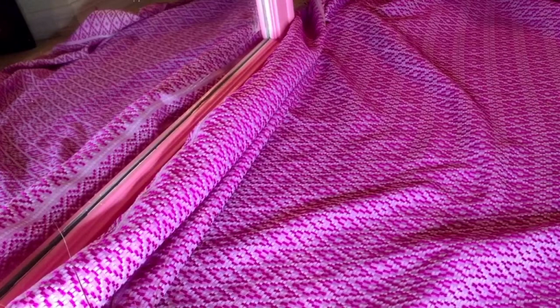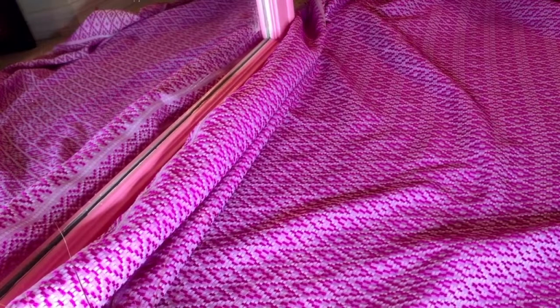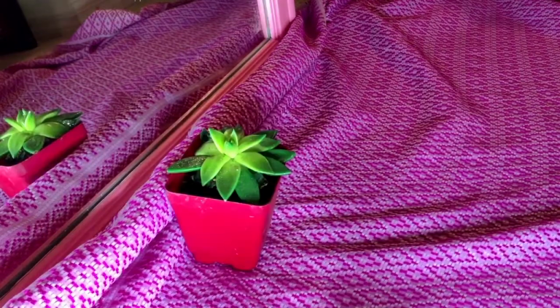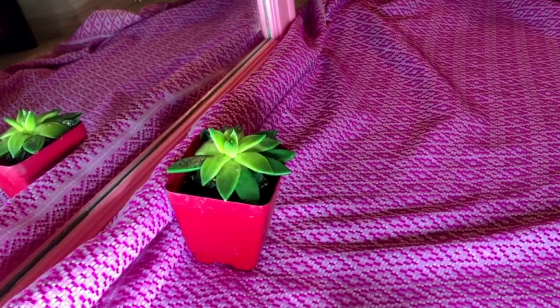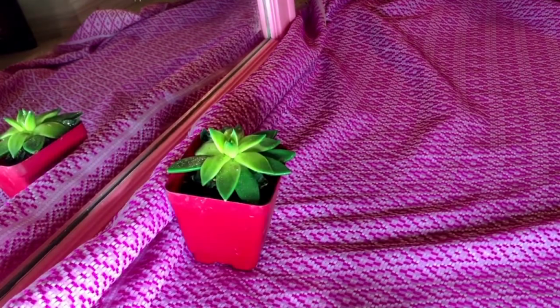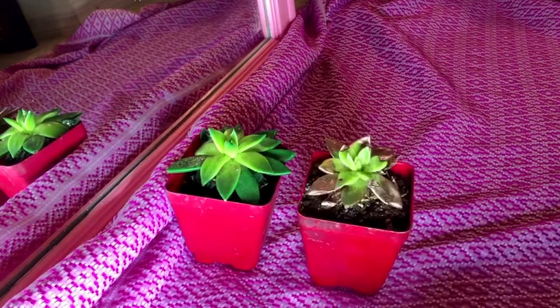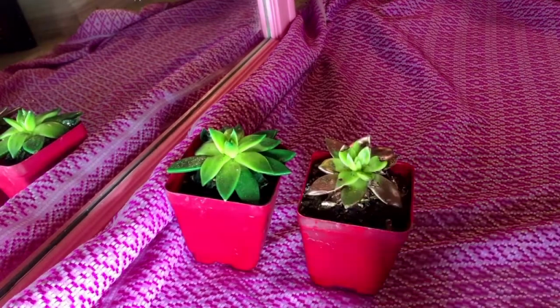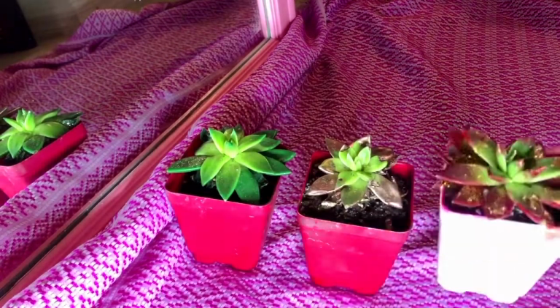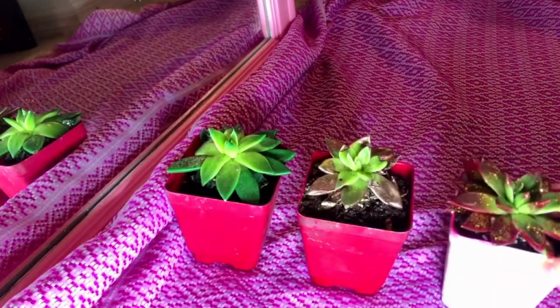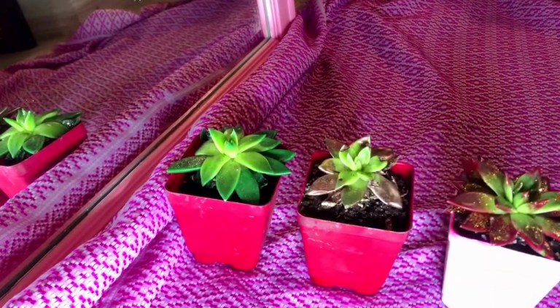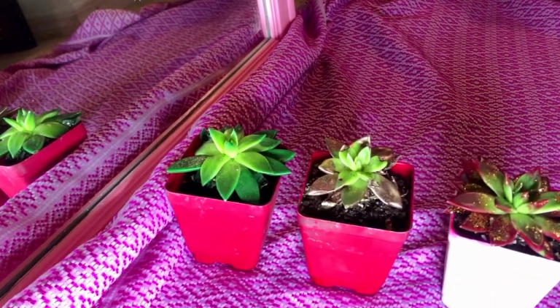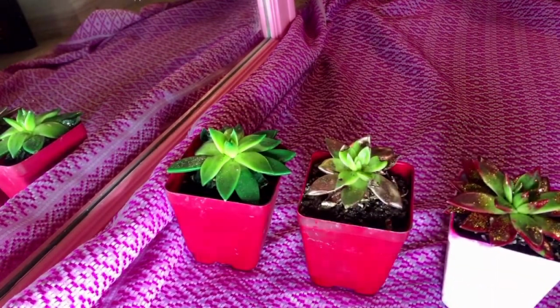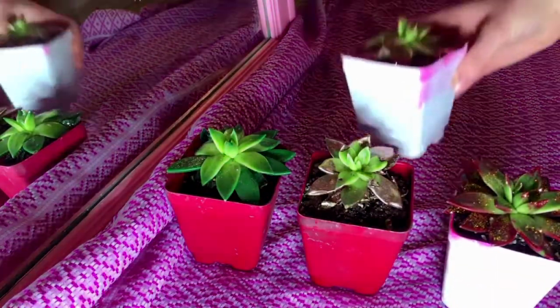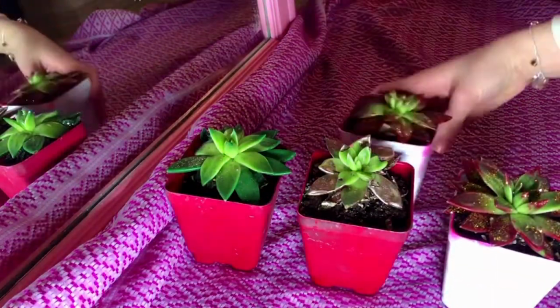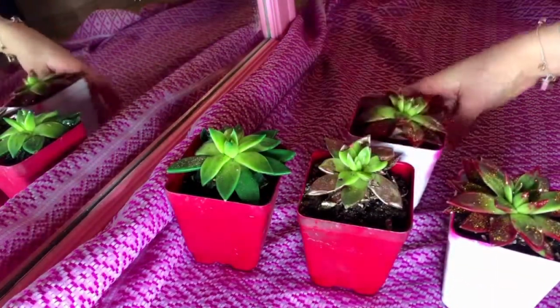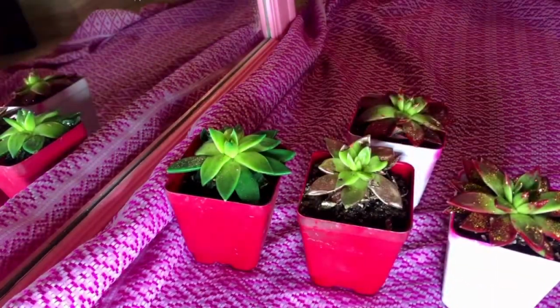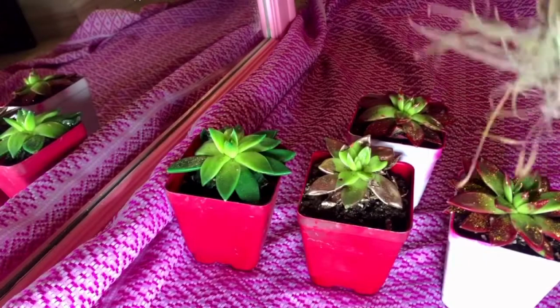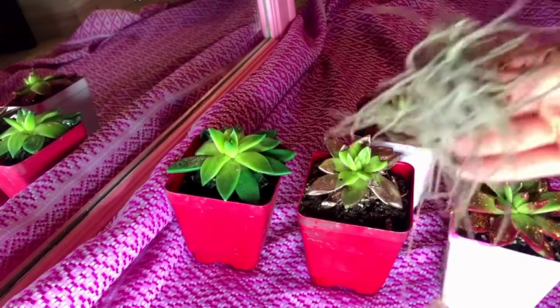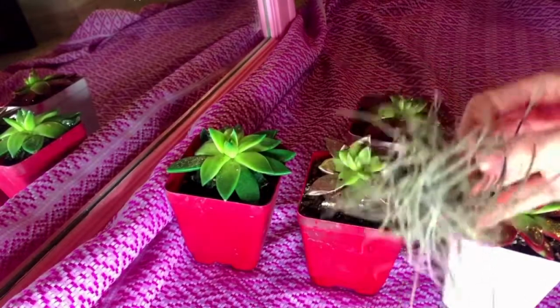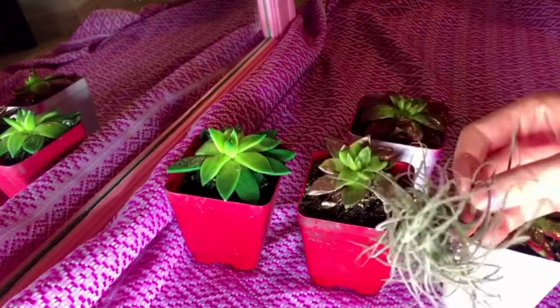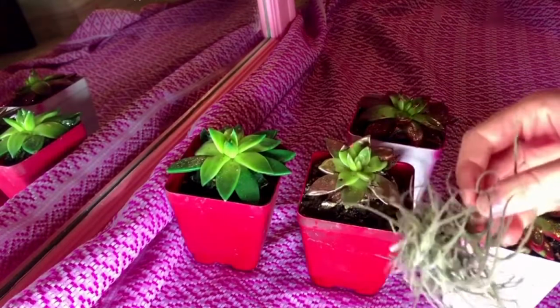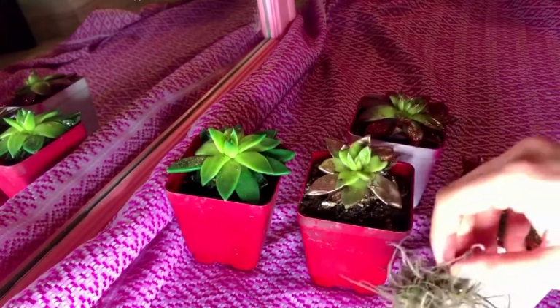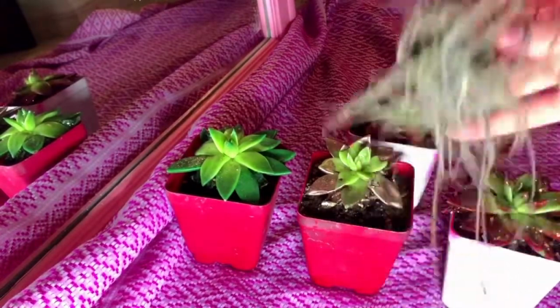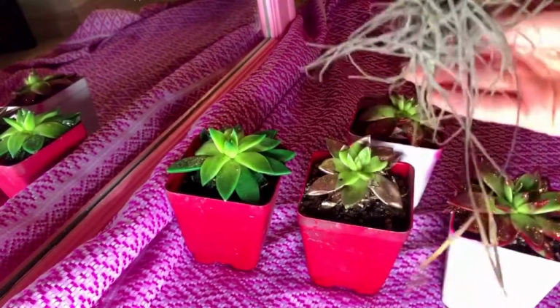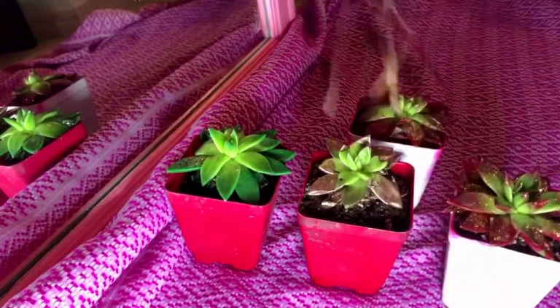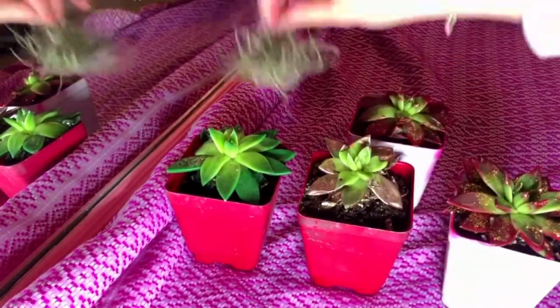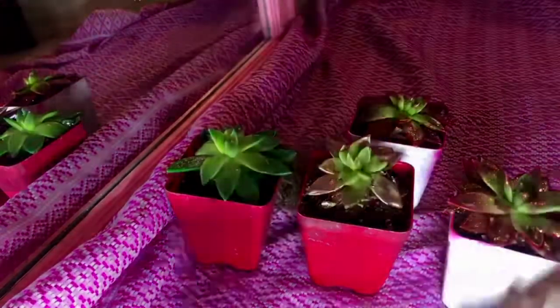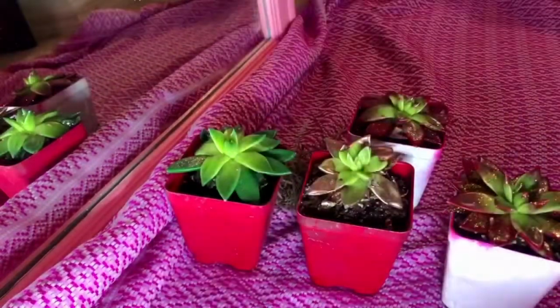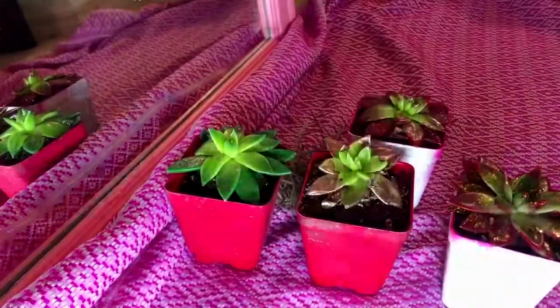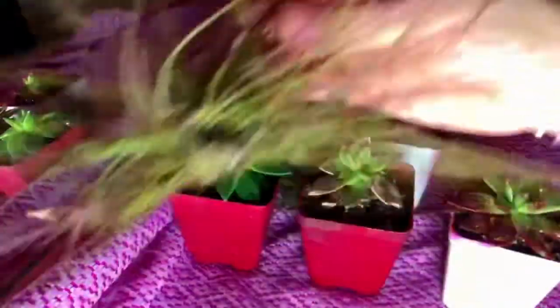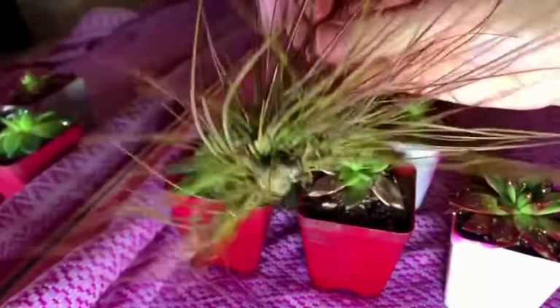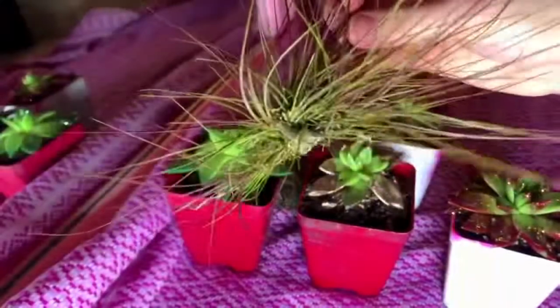My lovely aunt got me these succulents for Christmas. She got them for my family and I wanted to do a little something special with them.